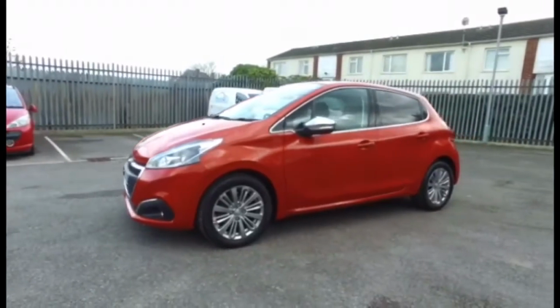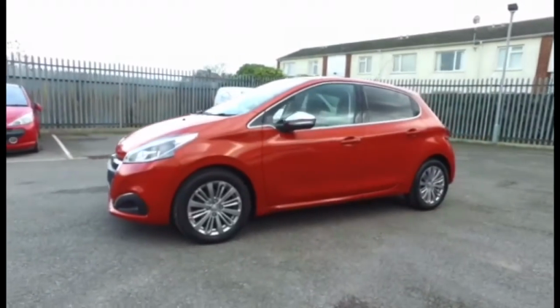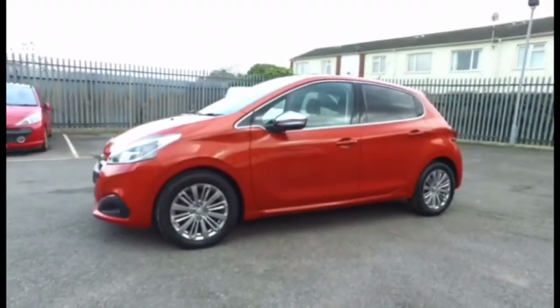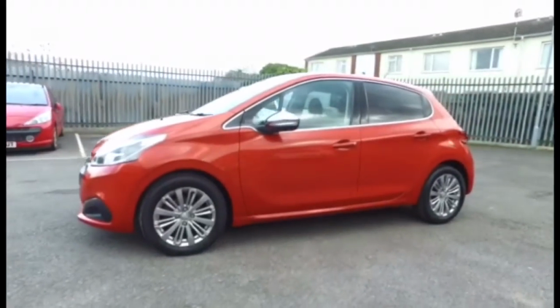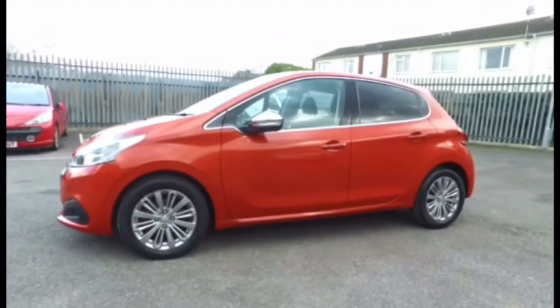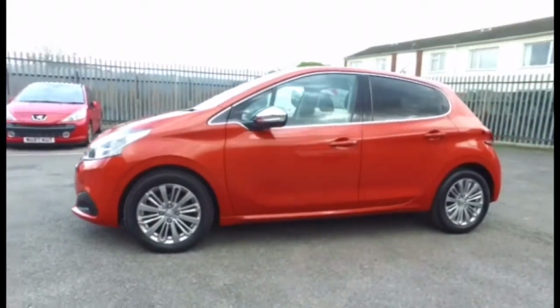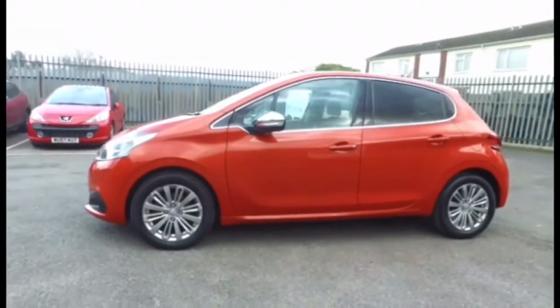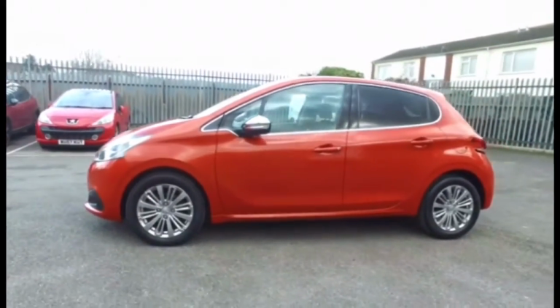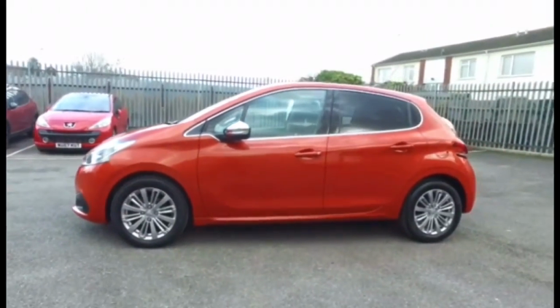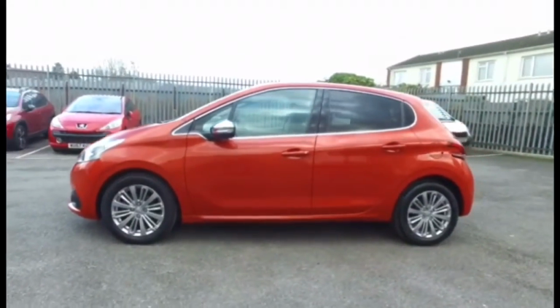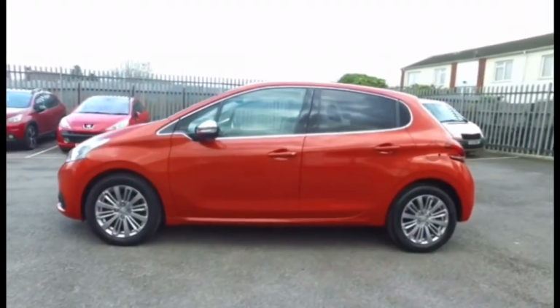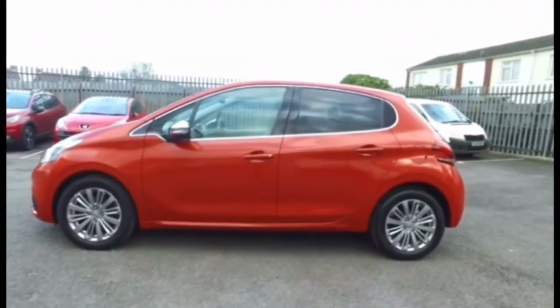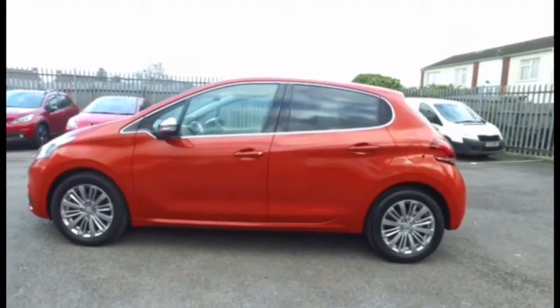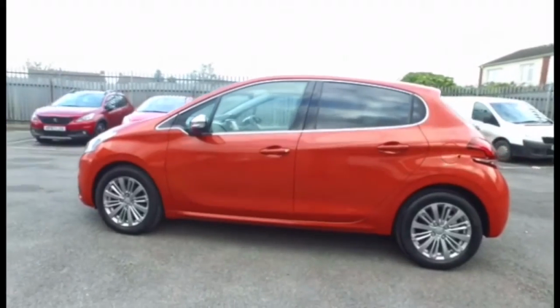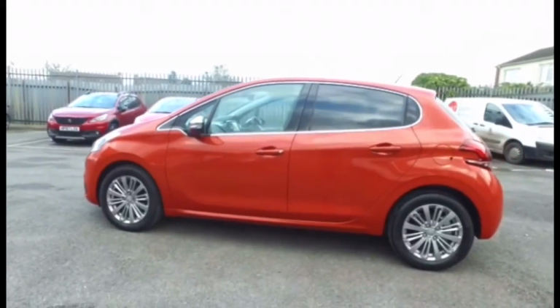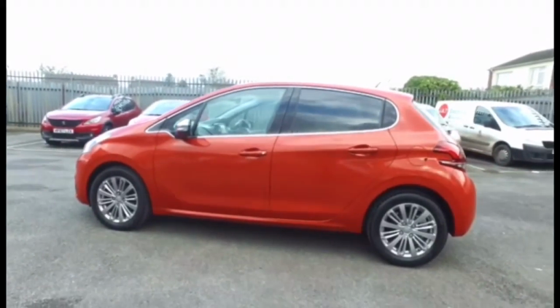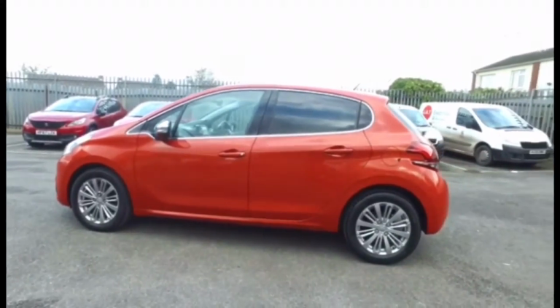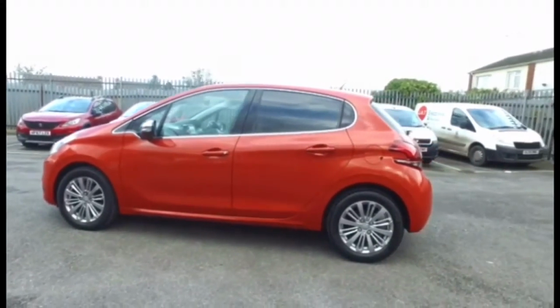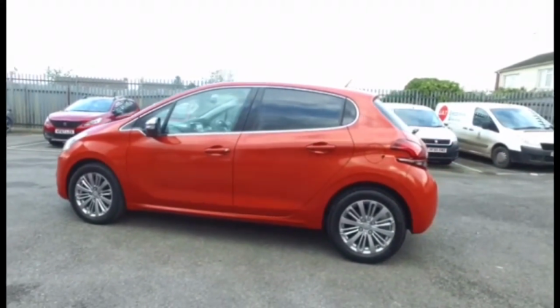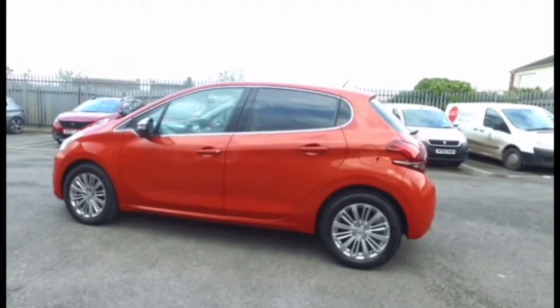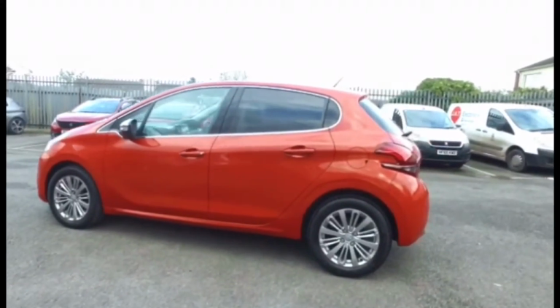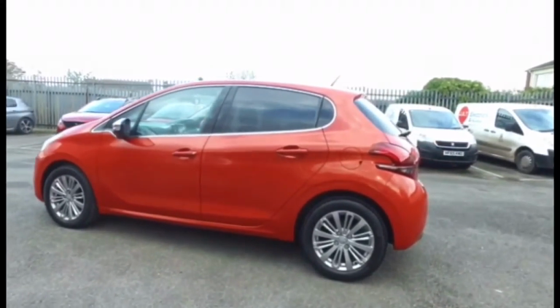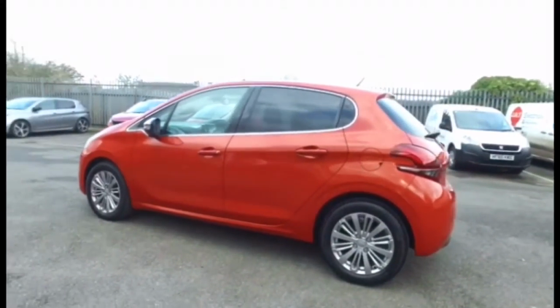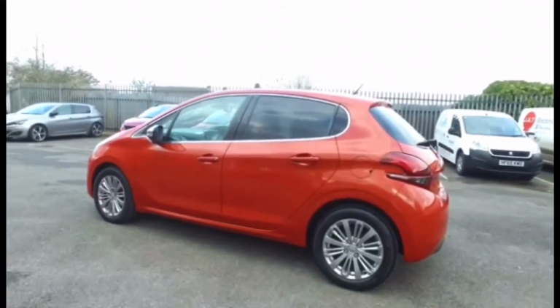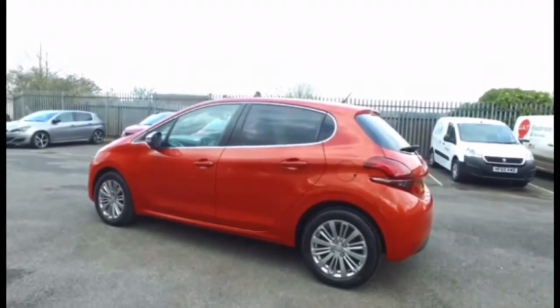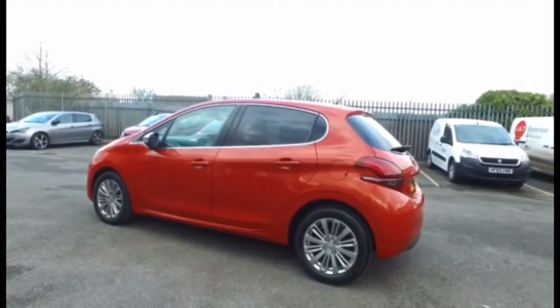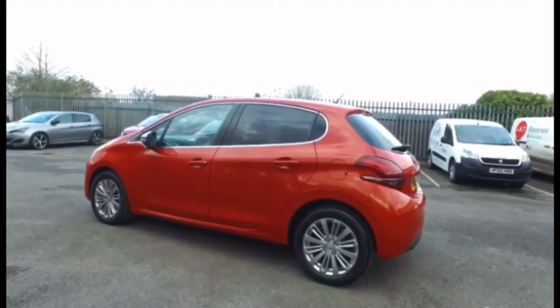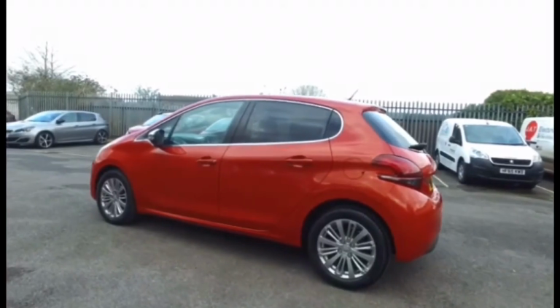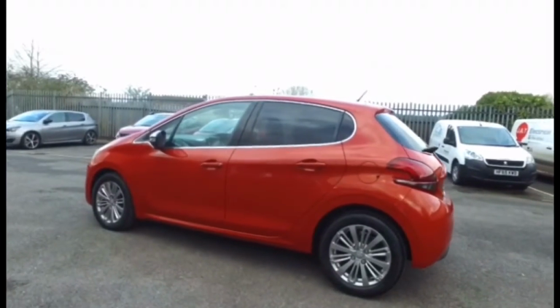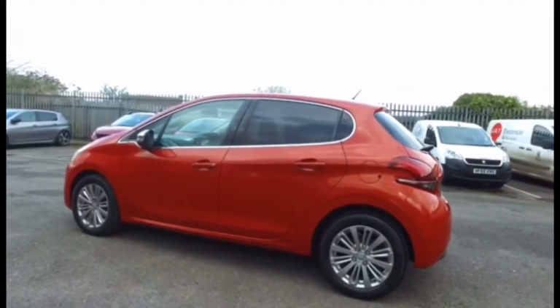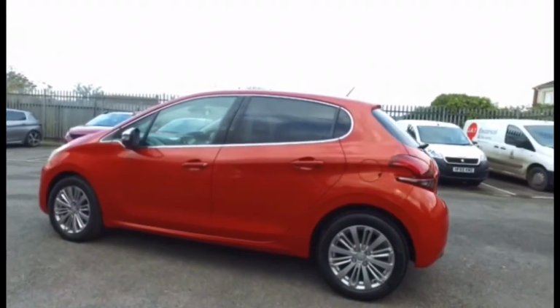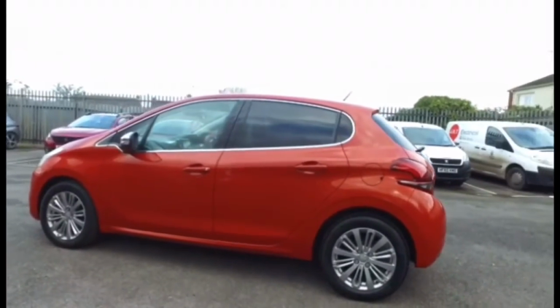This particular car was registered in December 2015, so you've got another year's warranty left on there at the current time of this video going out. The Allure trim features tinted rear windows, synonymous with the Allure range across Peugeot.